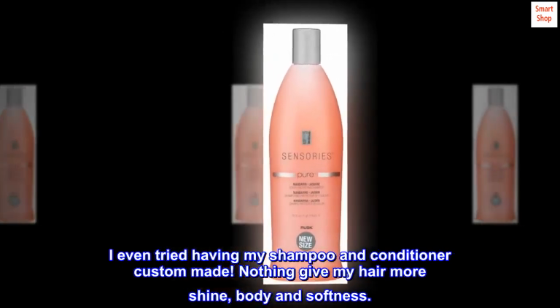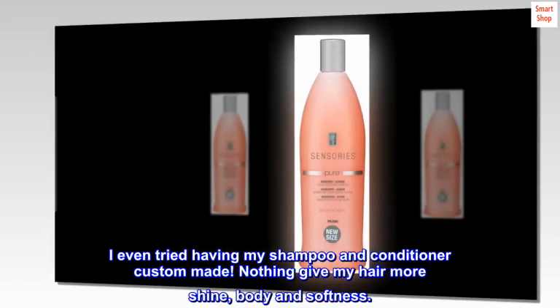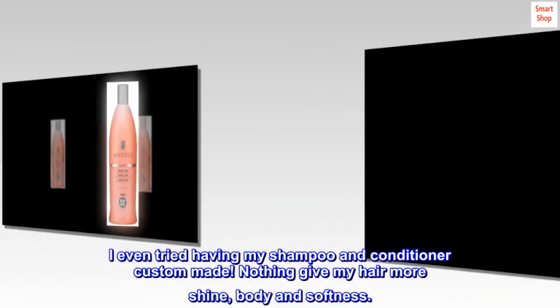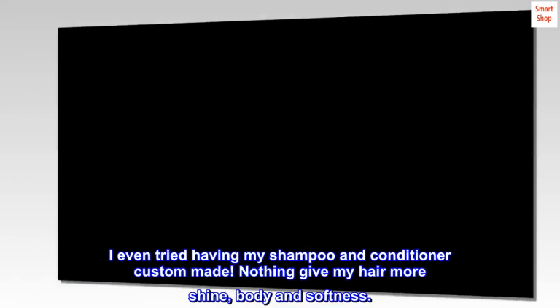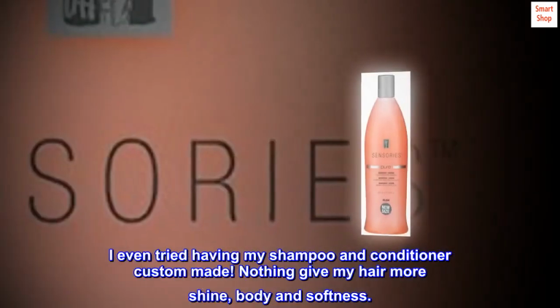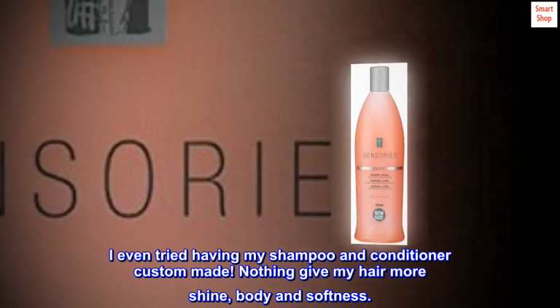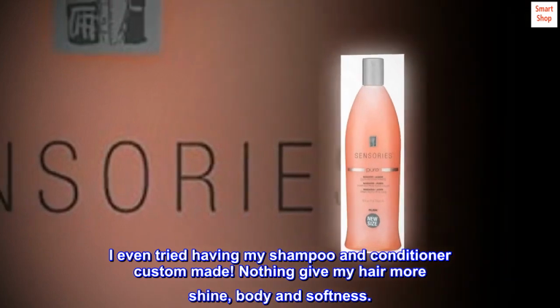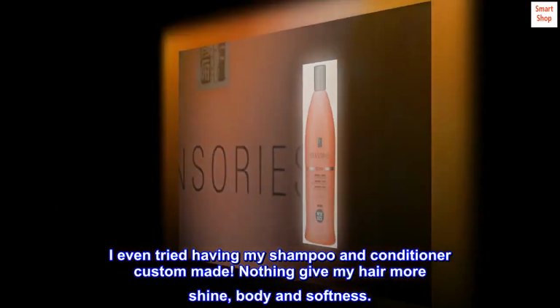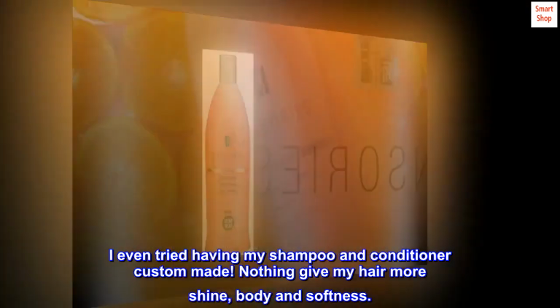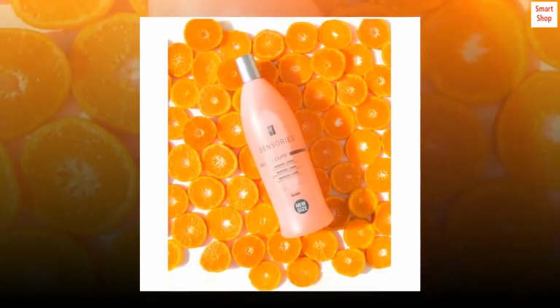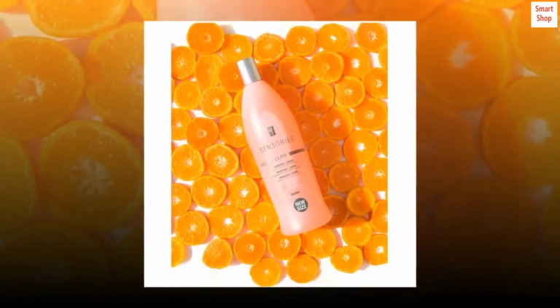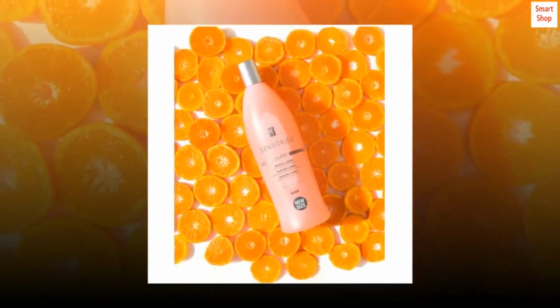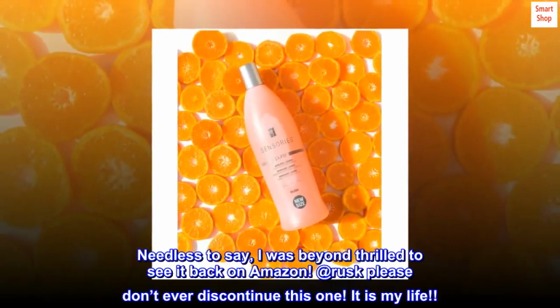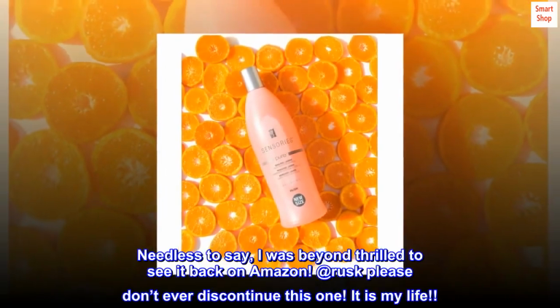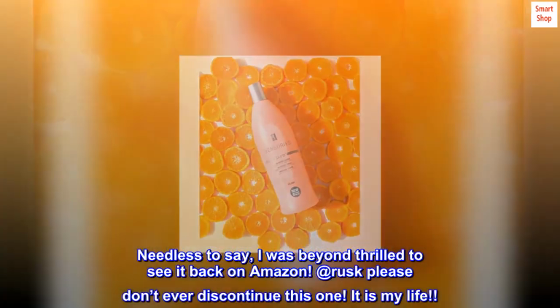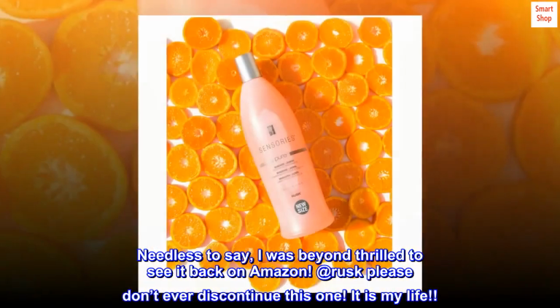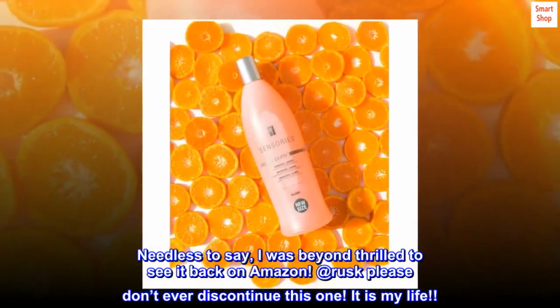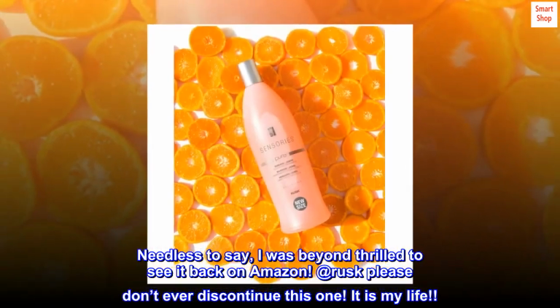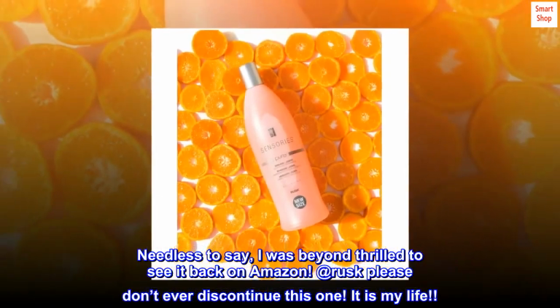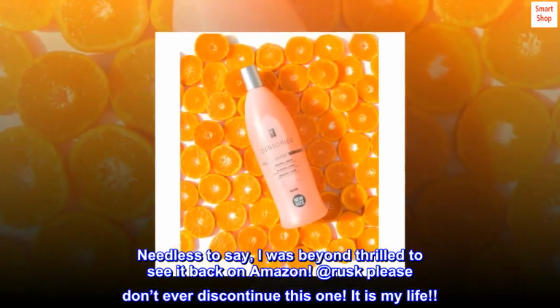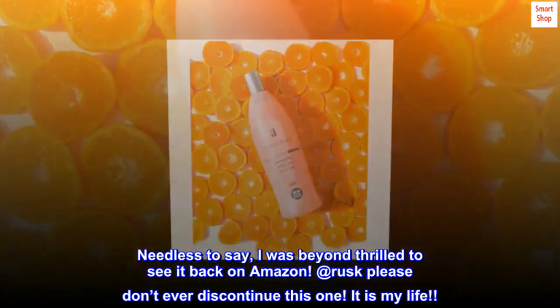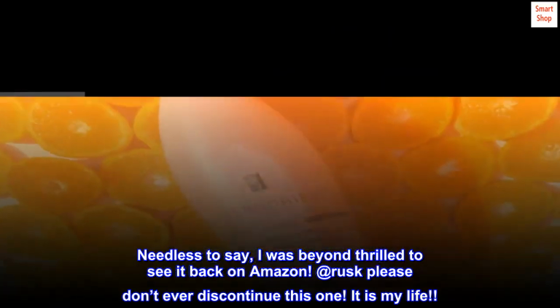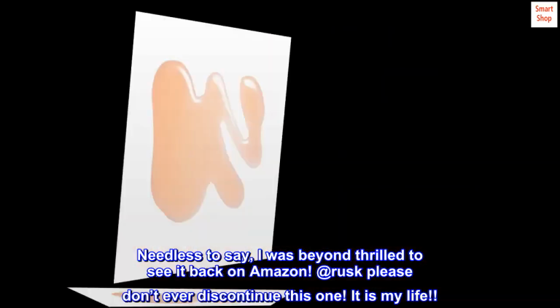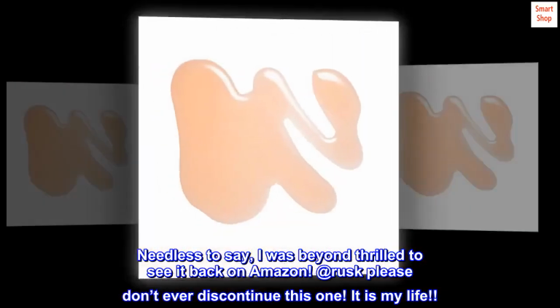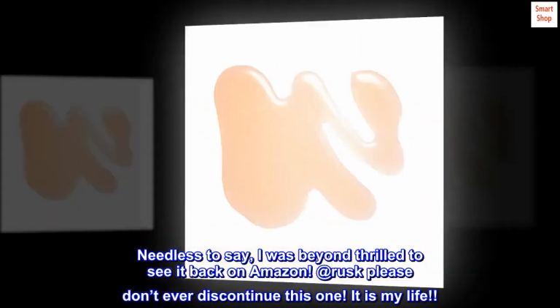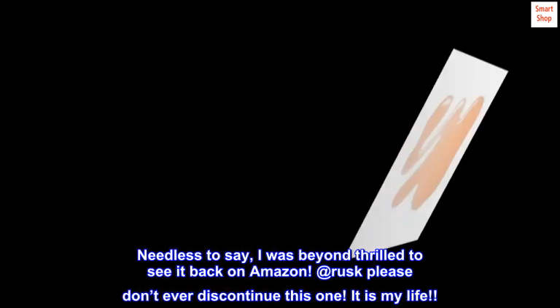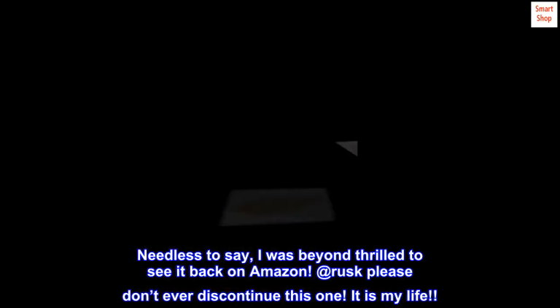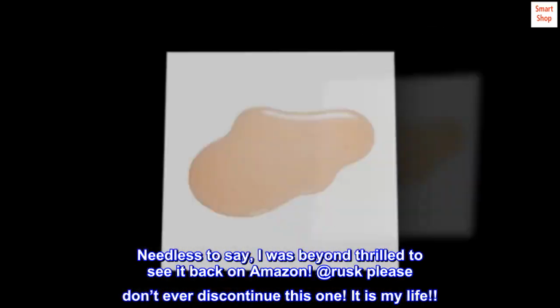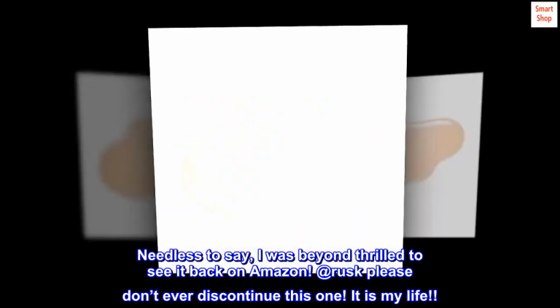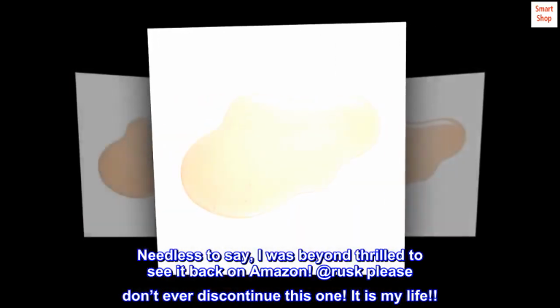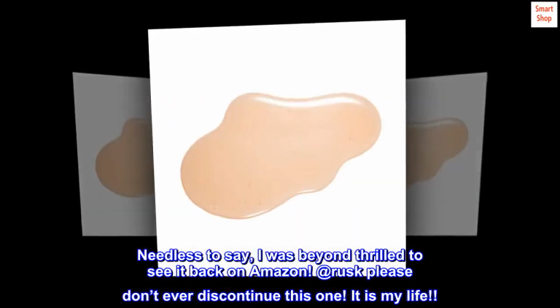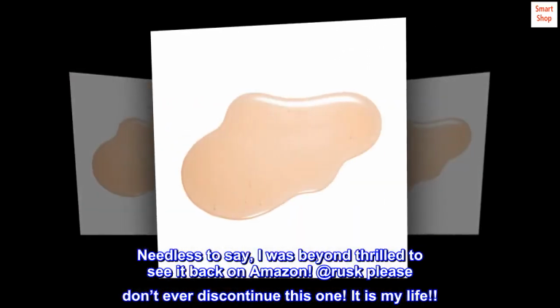Nothing gave my hair more shine, body, and softness. Needless to say, I was beyond thrilled to see it back on Amazon. At Rusk, please don't ever discontinue this one — it is my life.